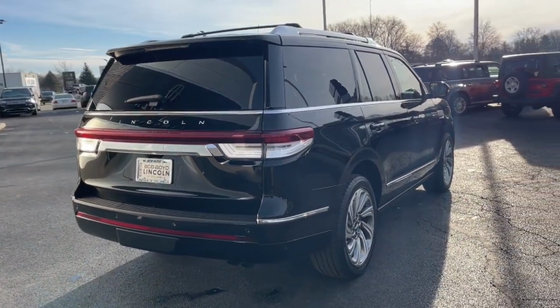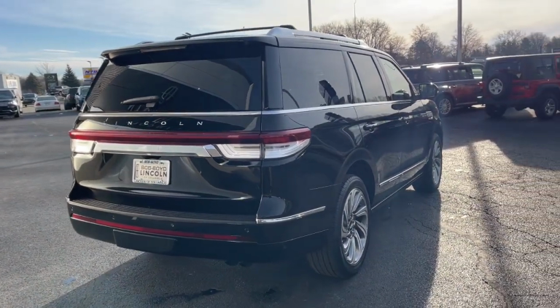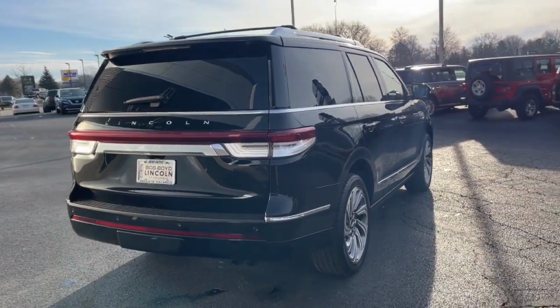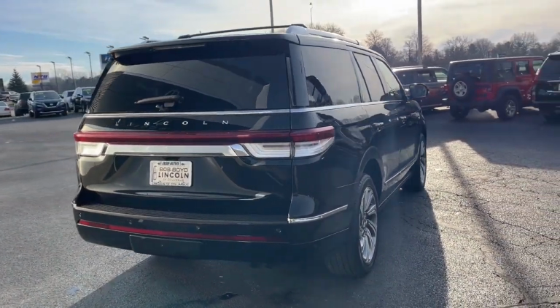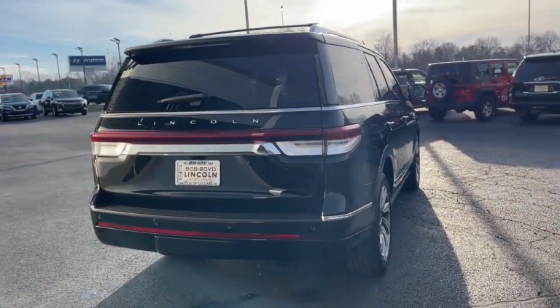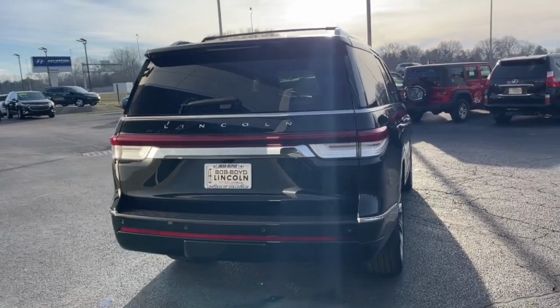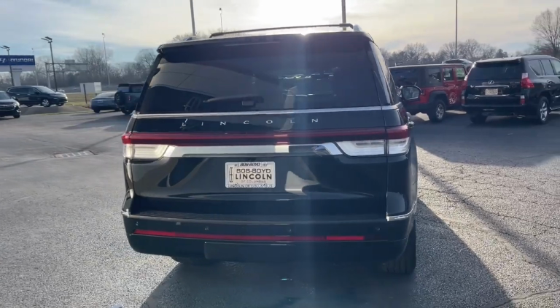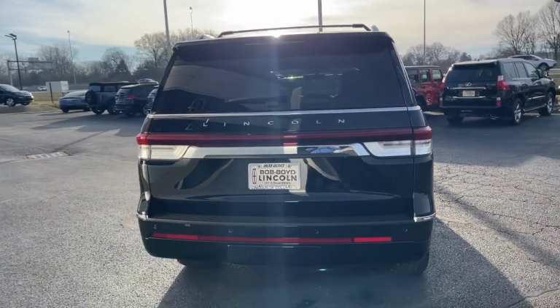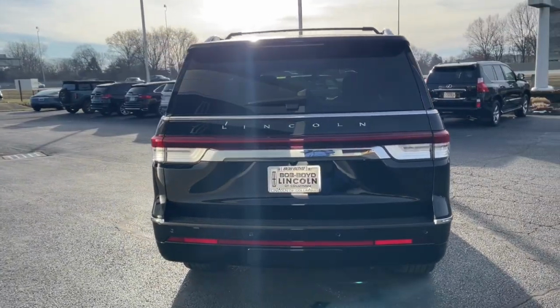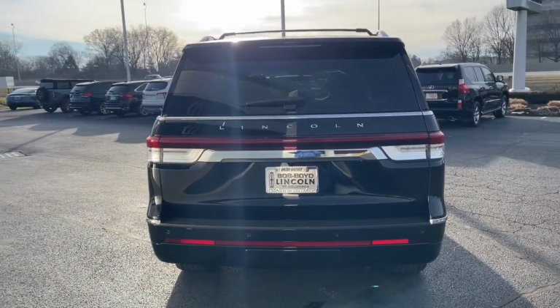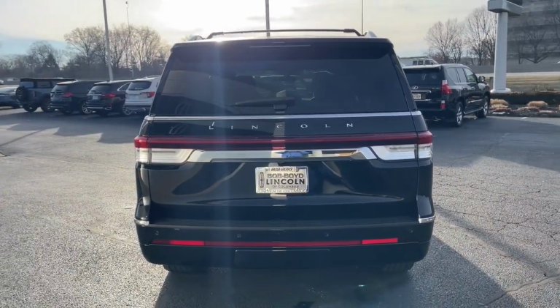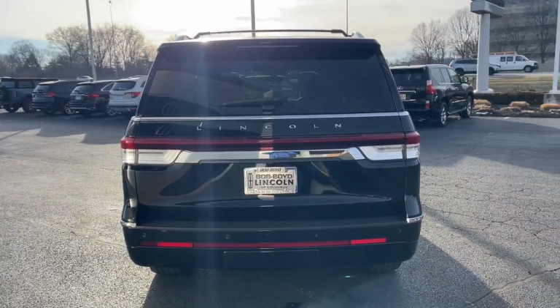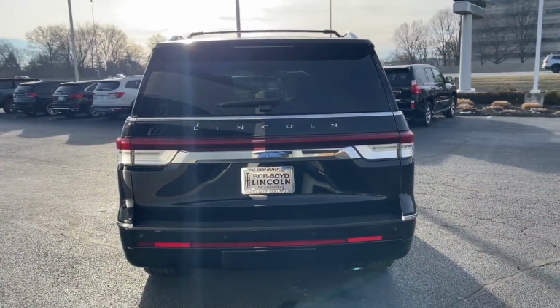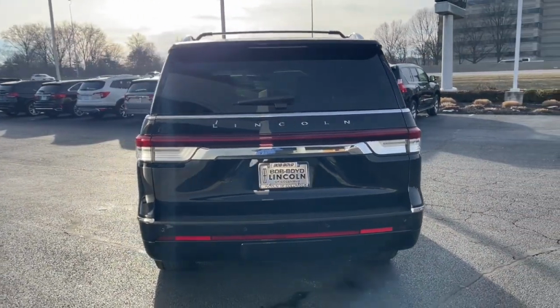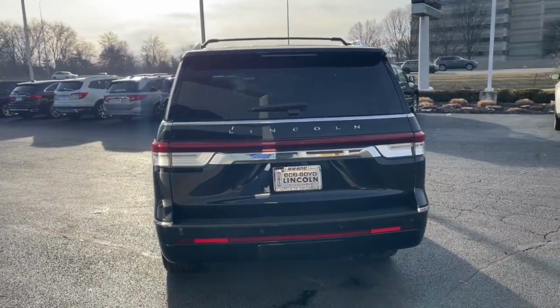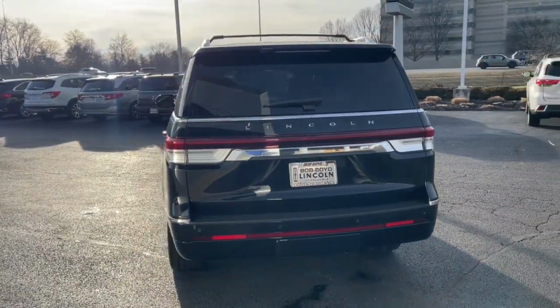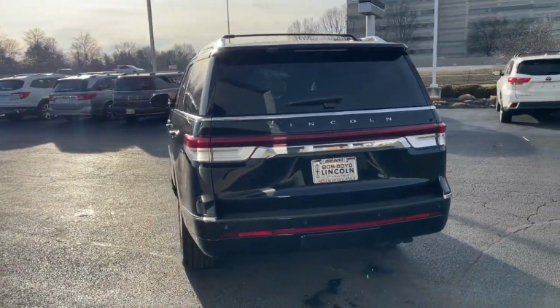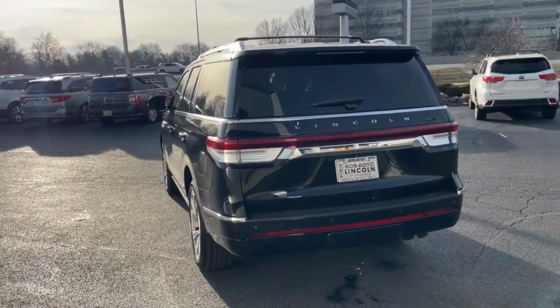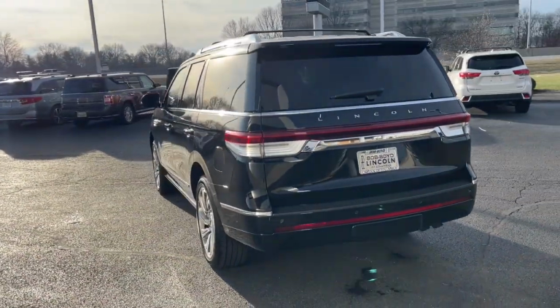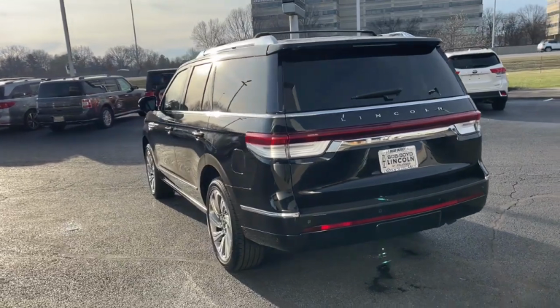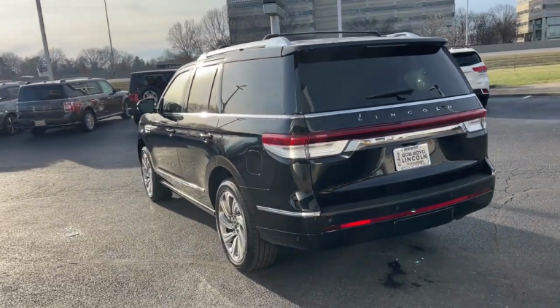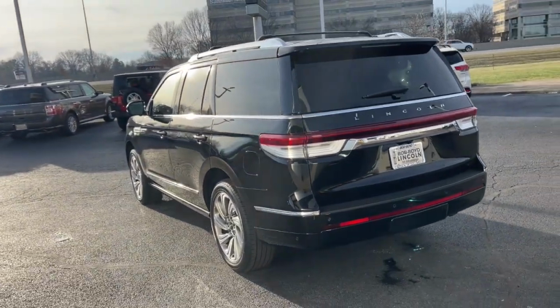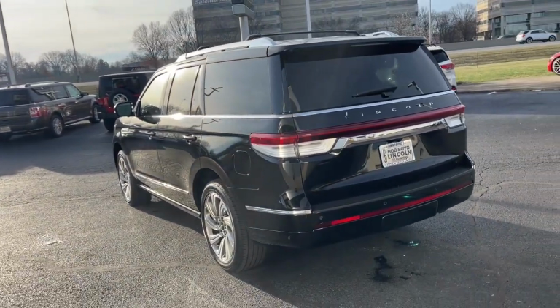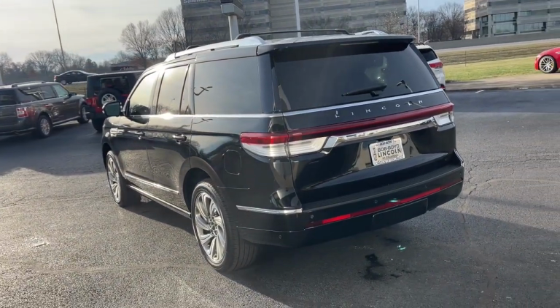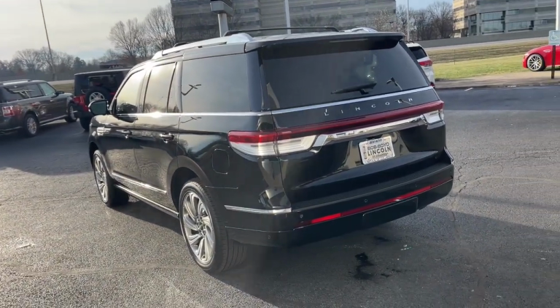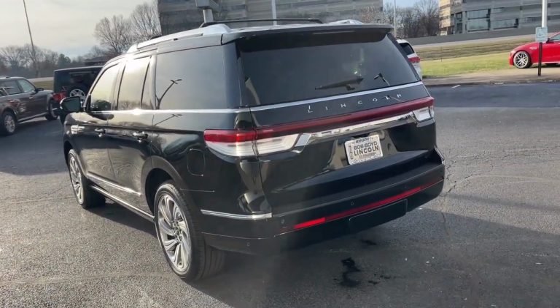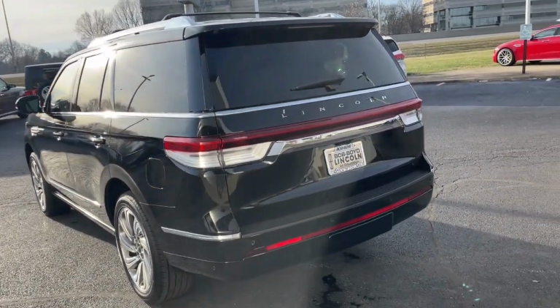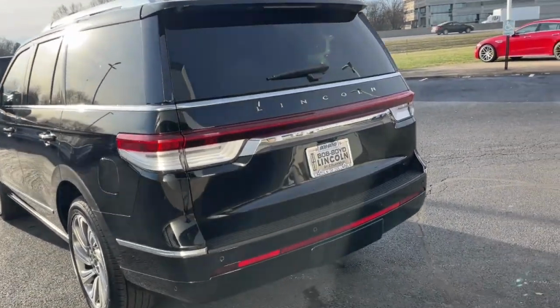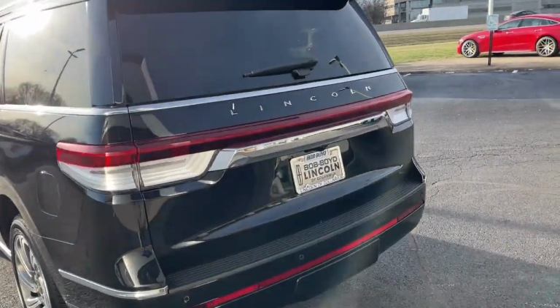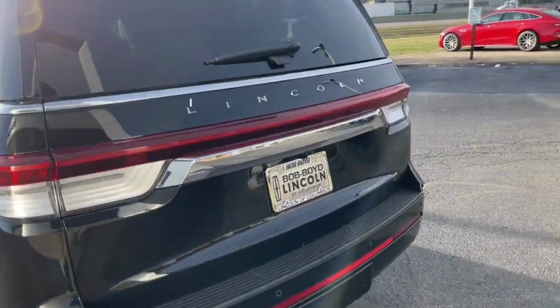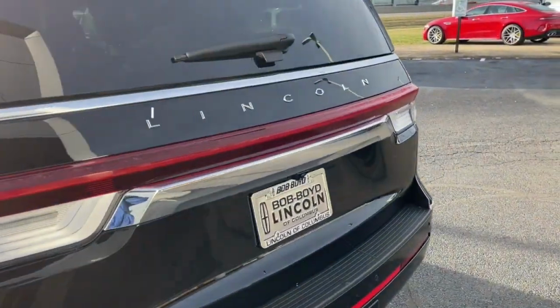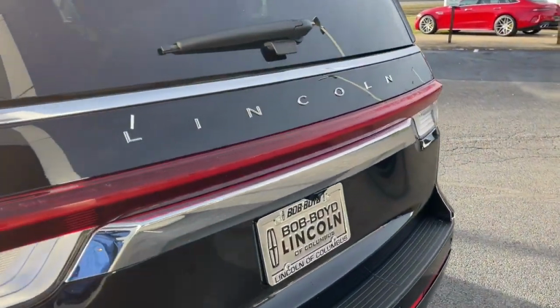Keyless entry, hands-free liftgate, navigation system, premium sound system, satellite radio, heated rear seat, four-wheel drive, keyless start, woodgrain interior trim.